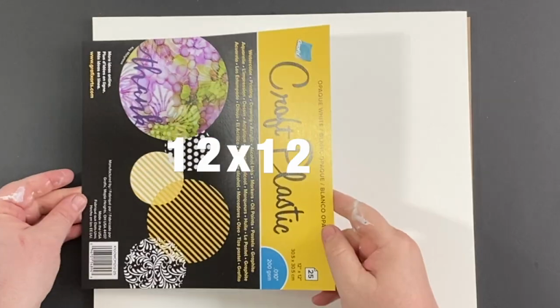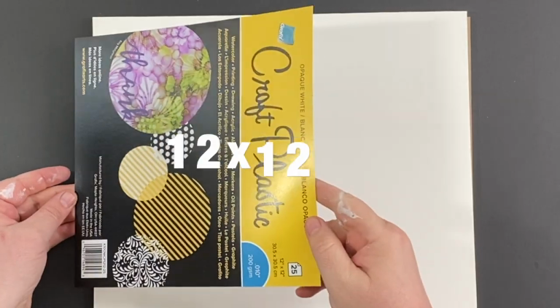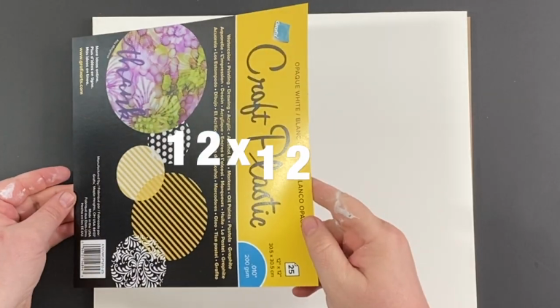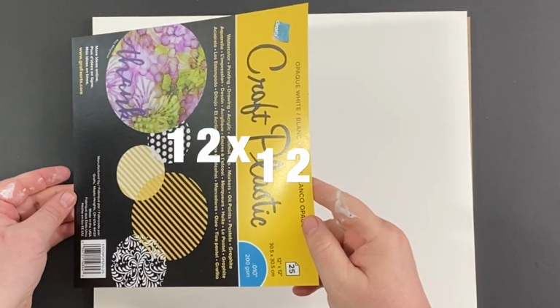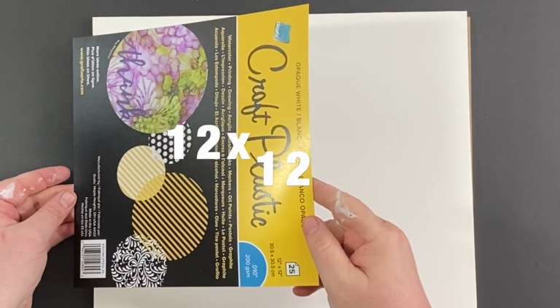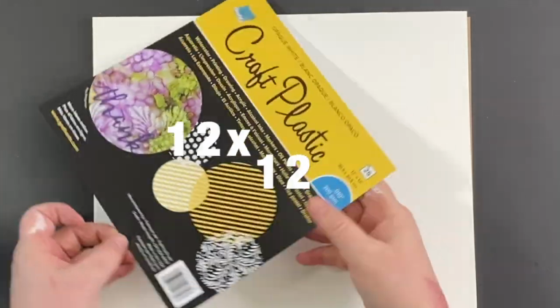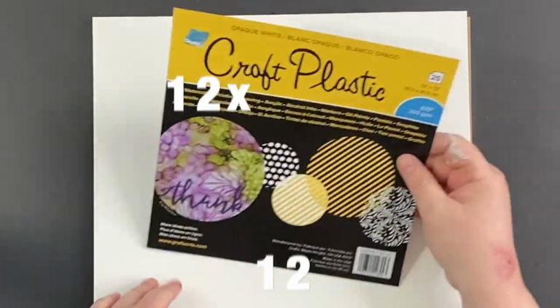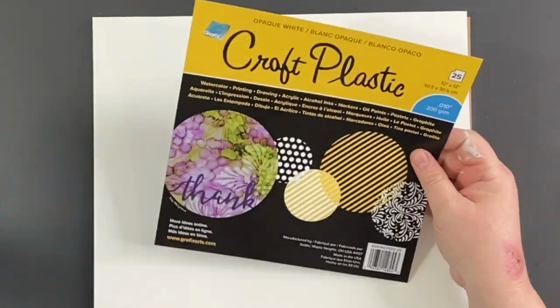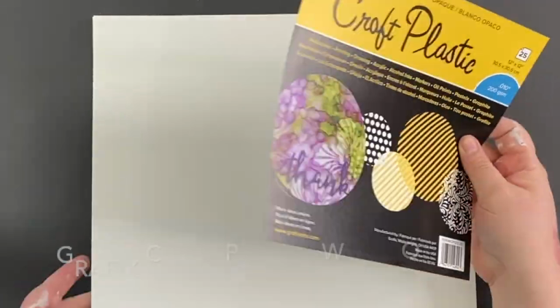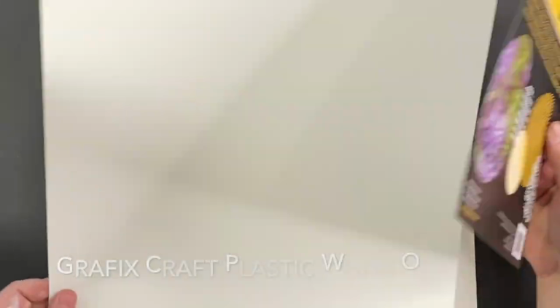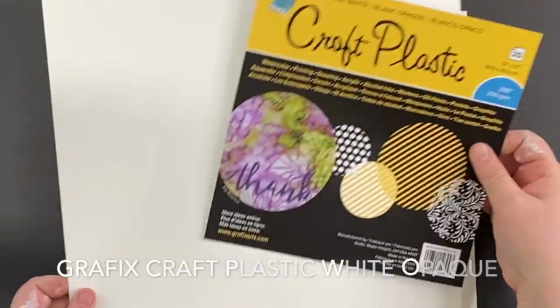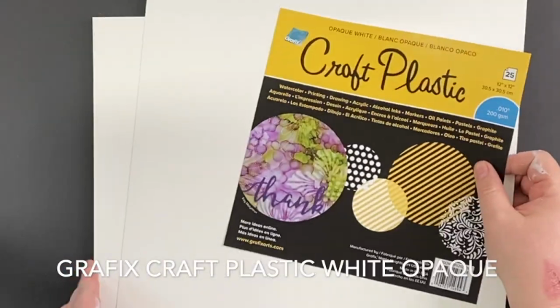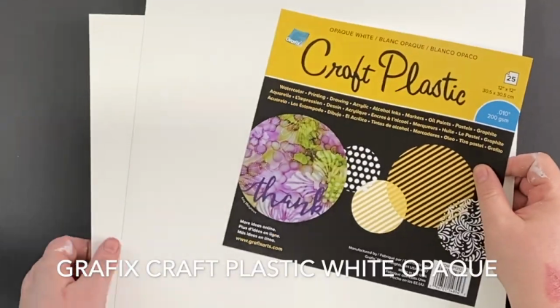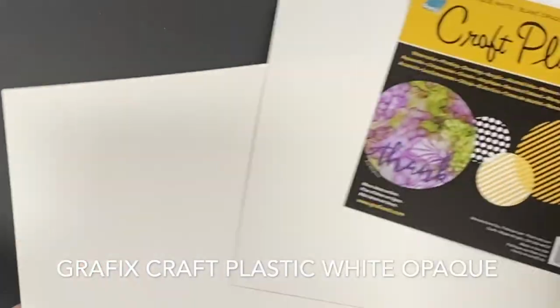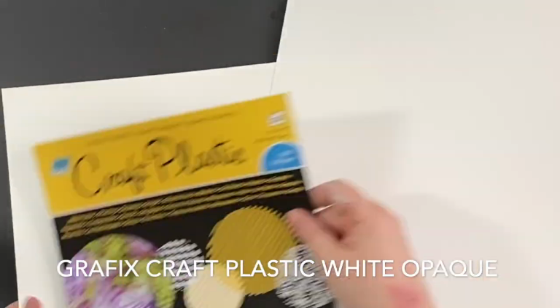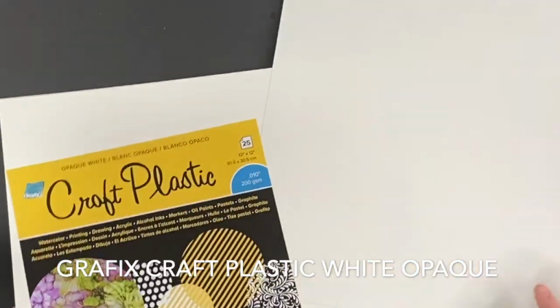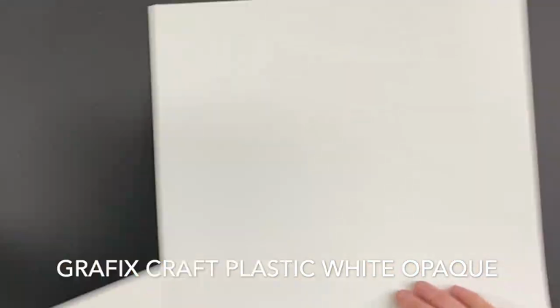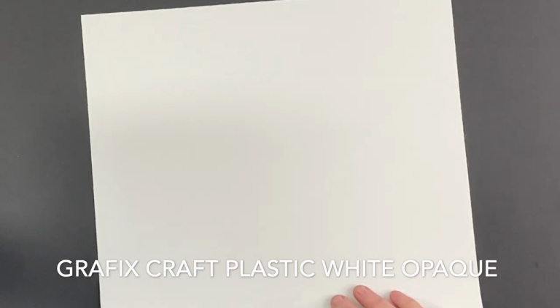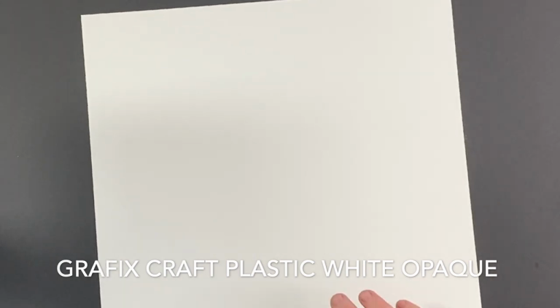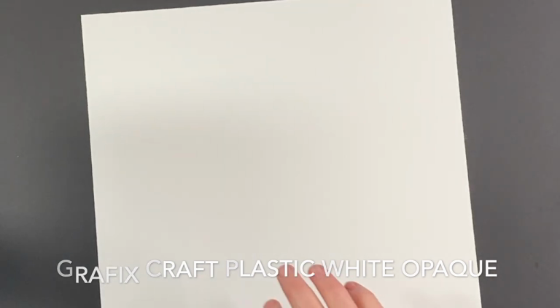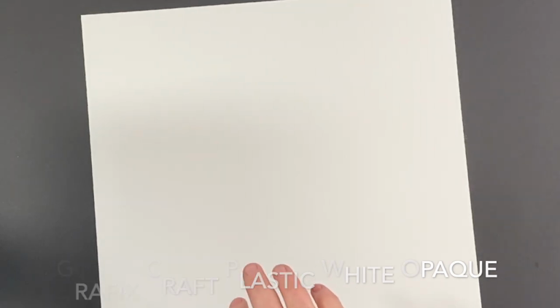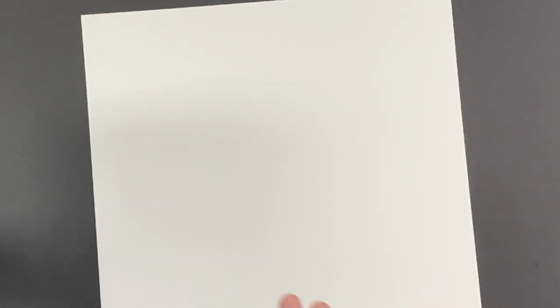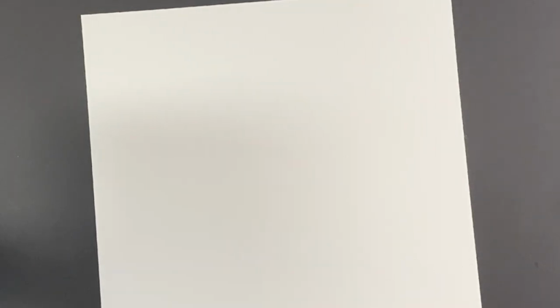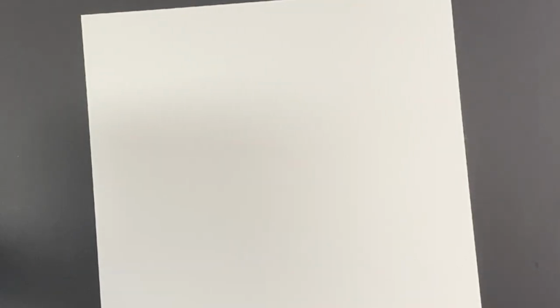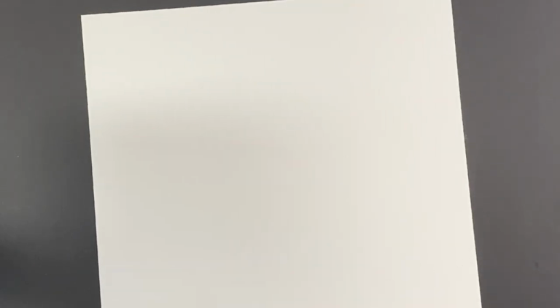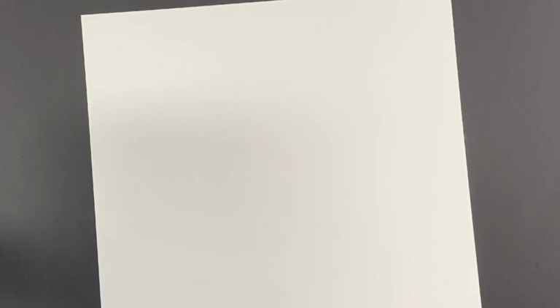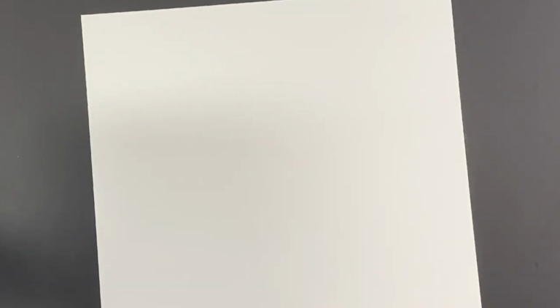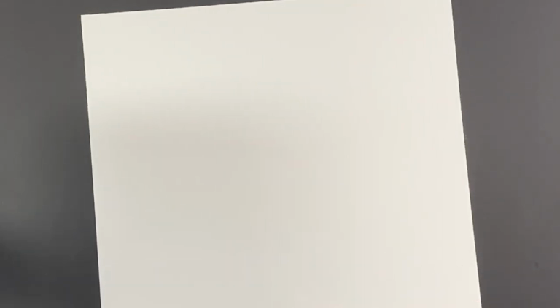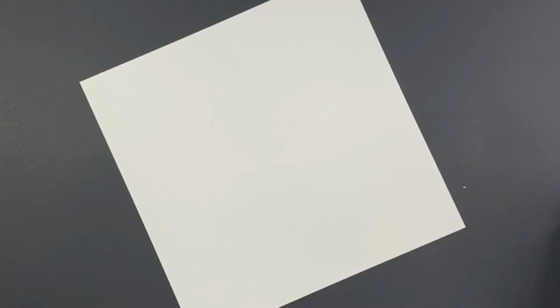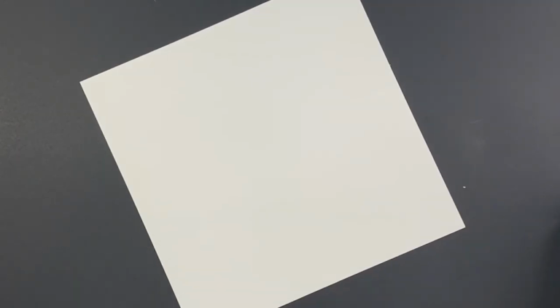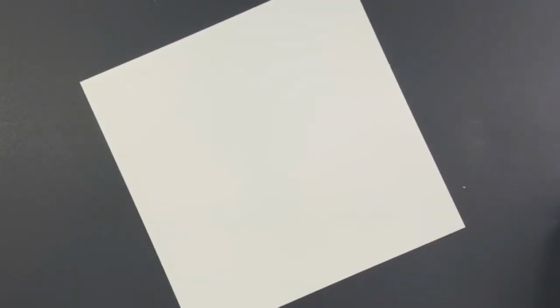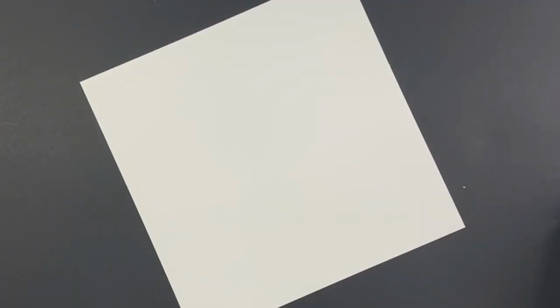We're going to be working on this 12x12 opaque white craft plastic from Graphix, and I believe it's one of my favorite substrates of all time.